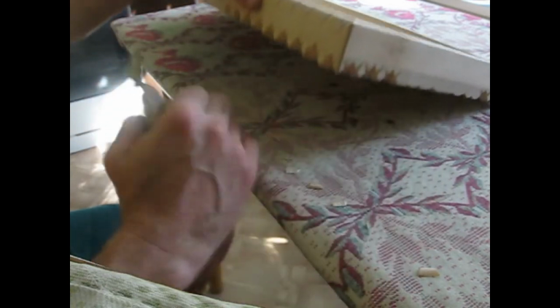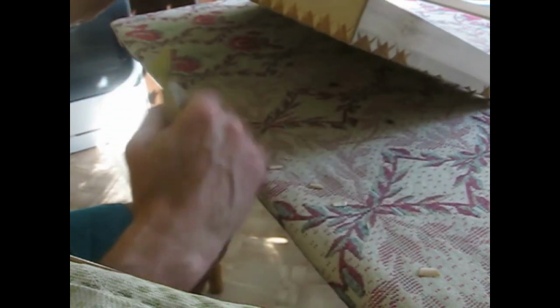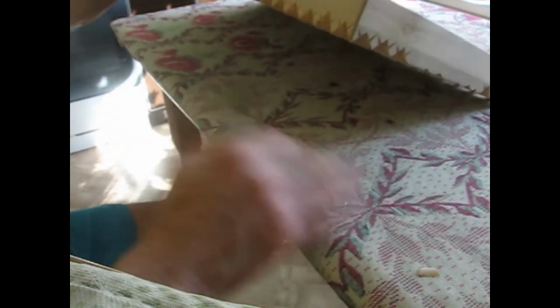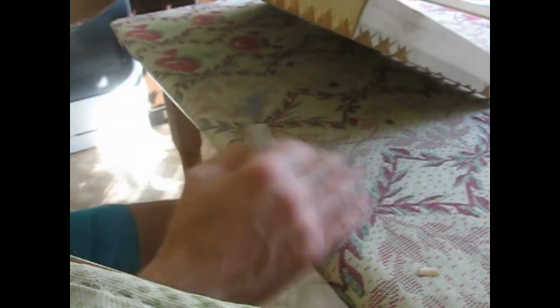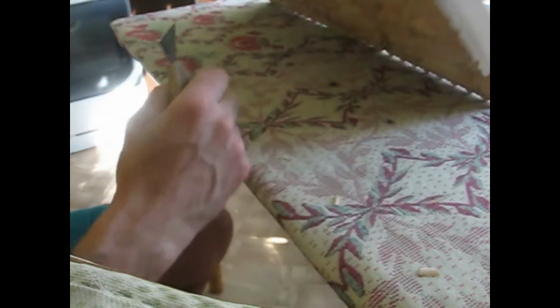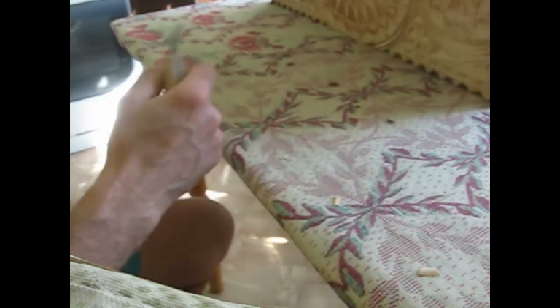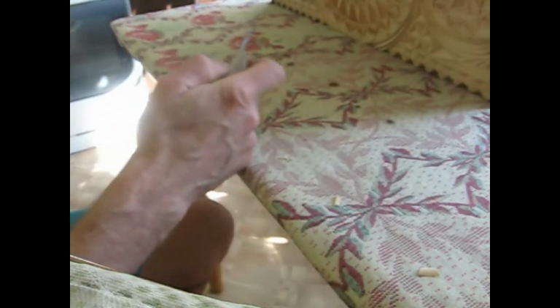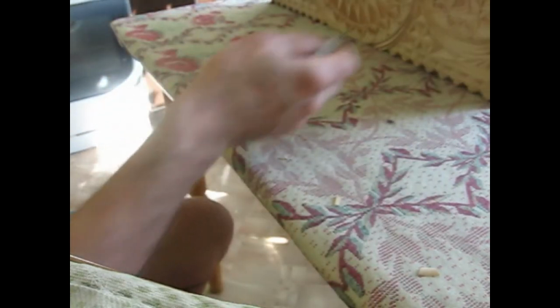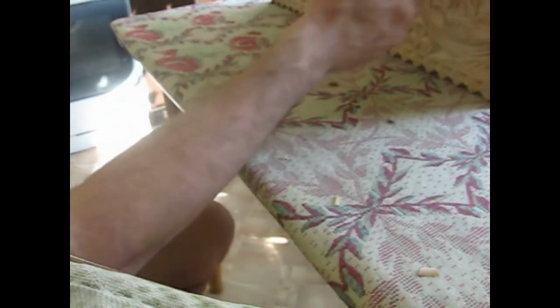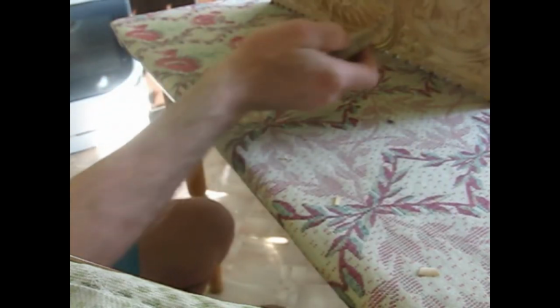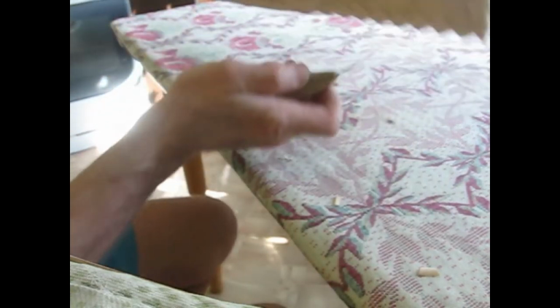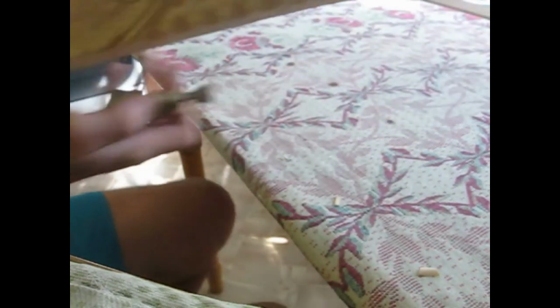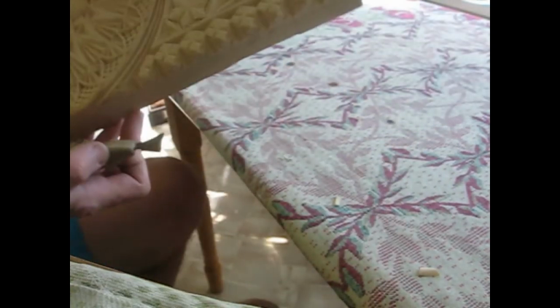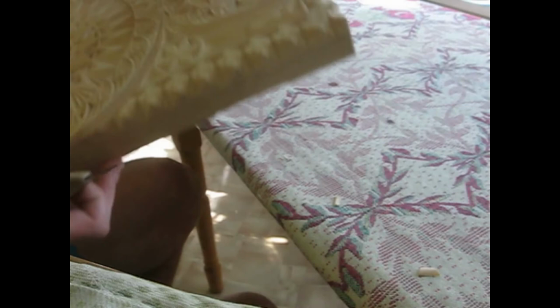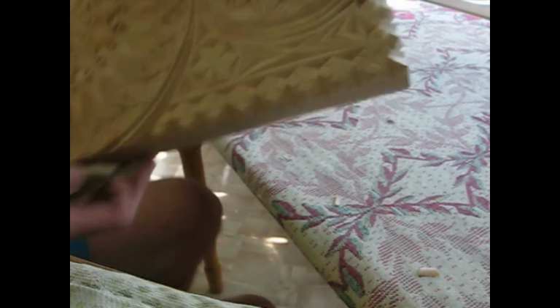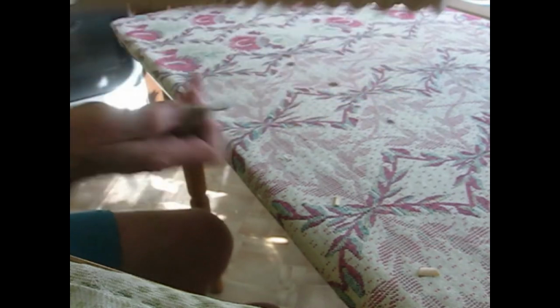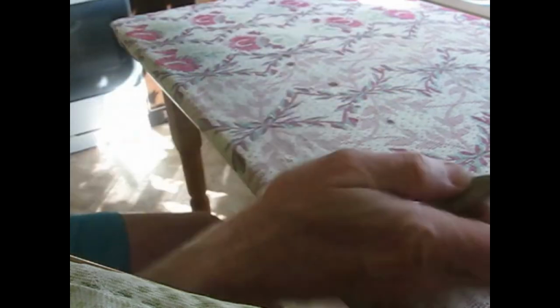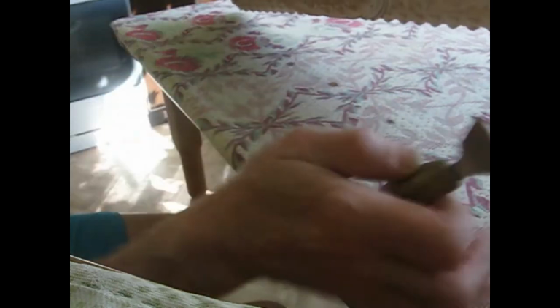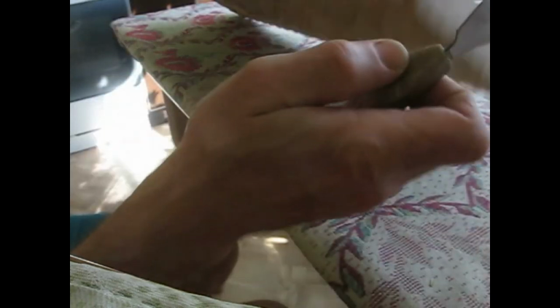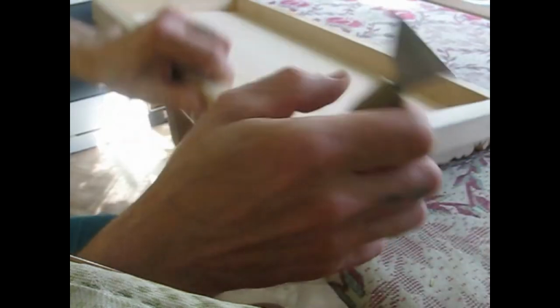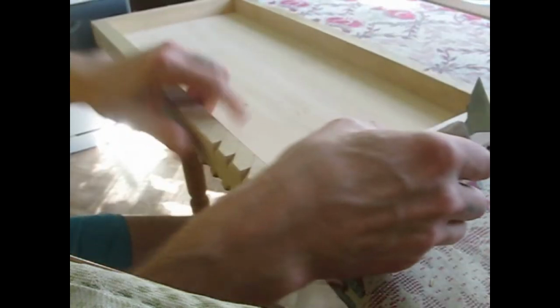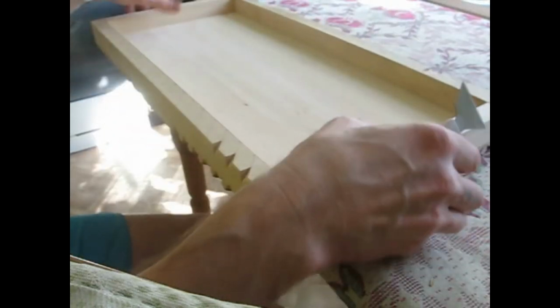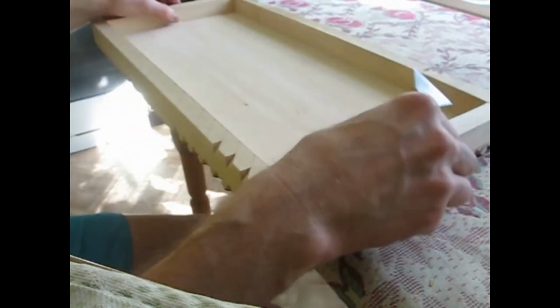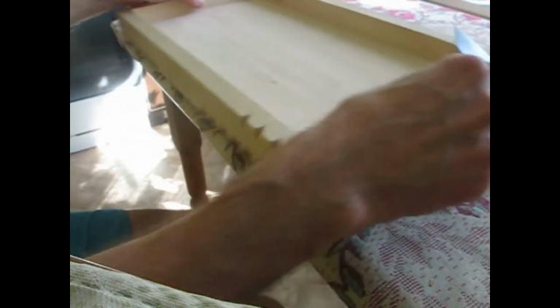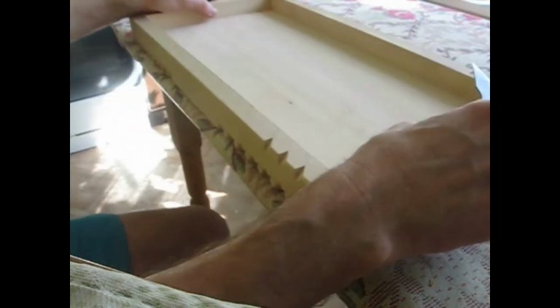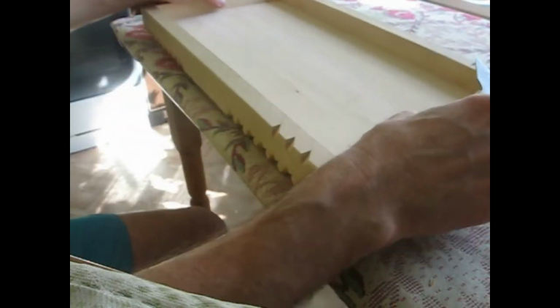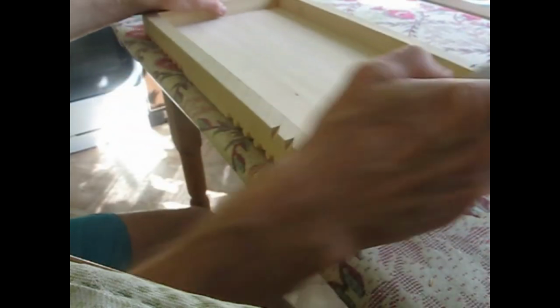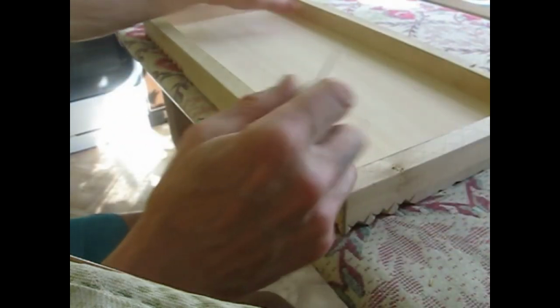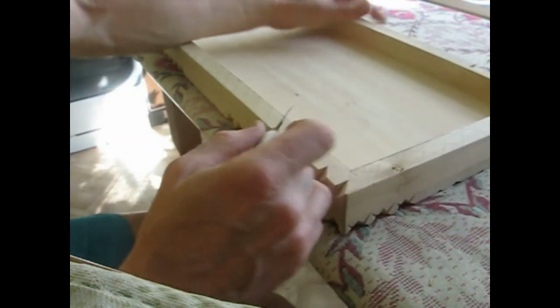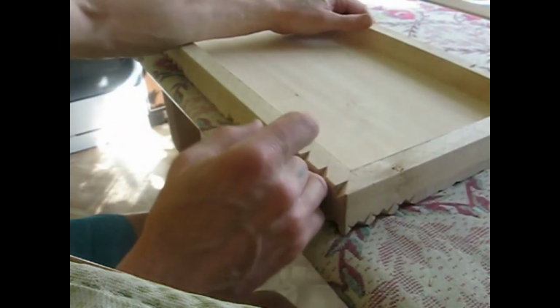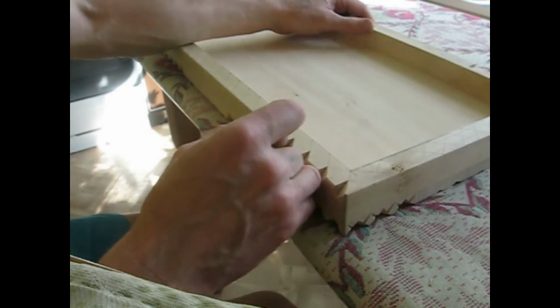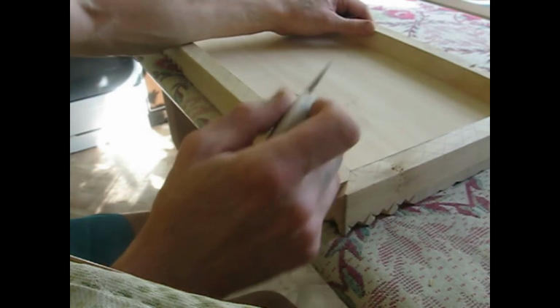Make sure you put the board on a clean surface. Always clean up those little chips, otherwise you risk chipping the board that we already carved.